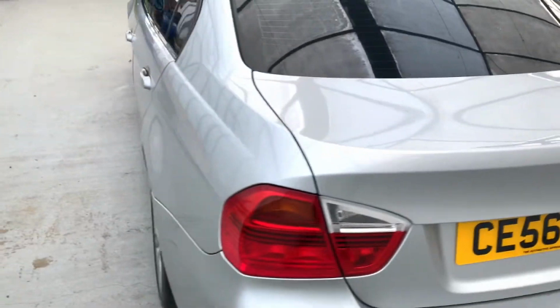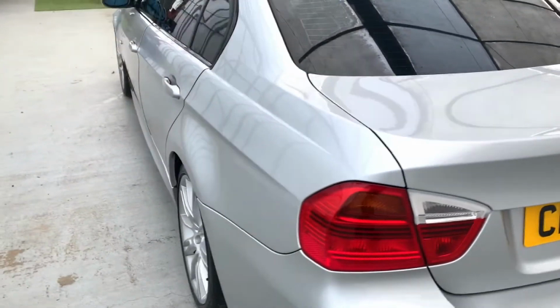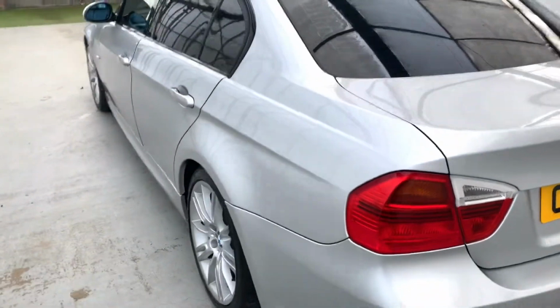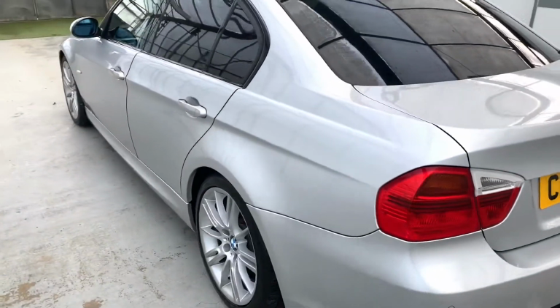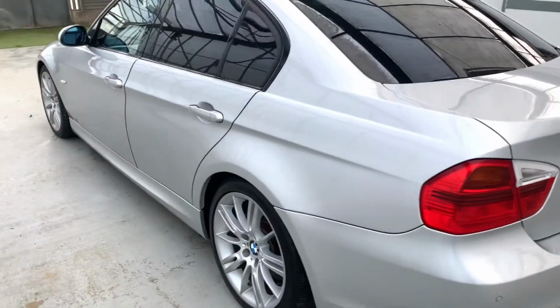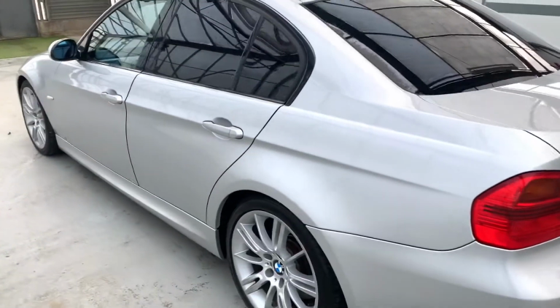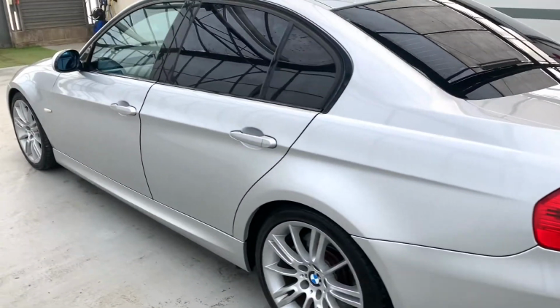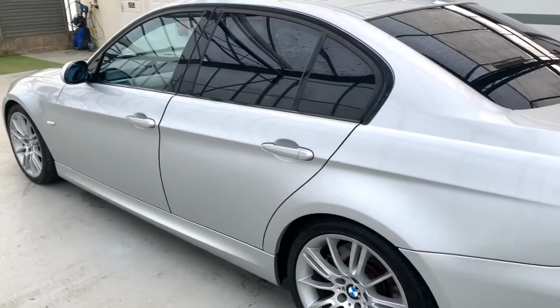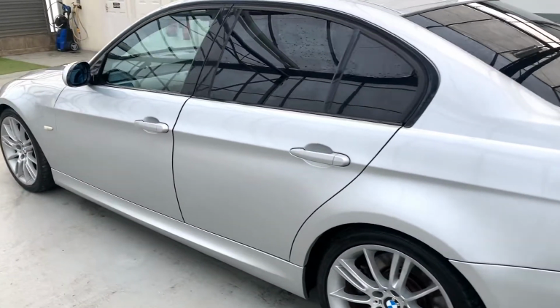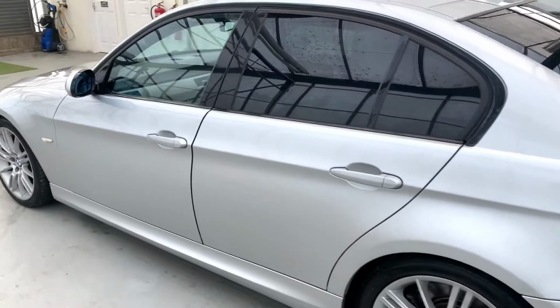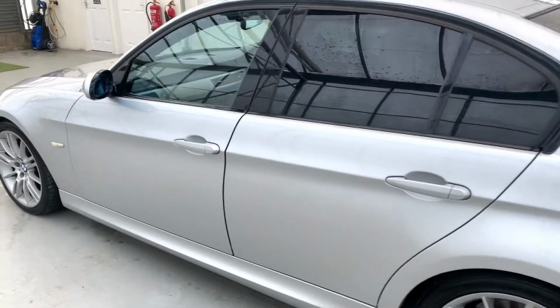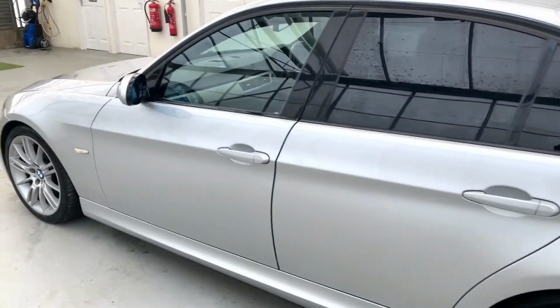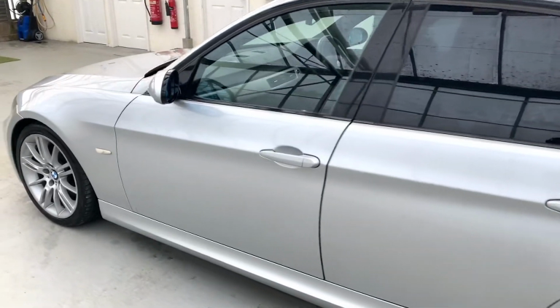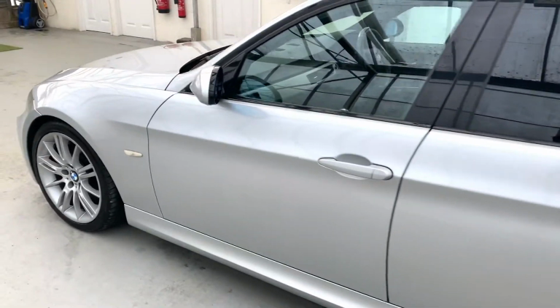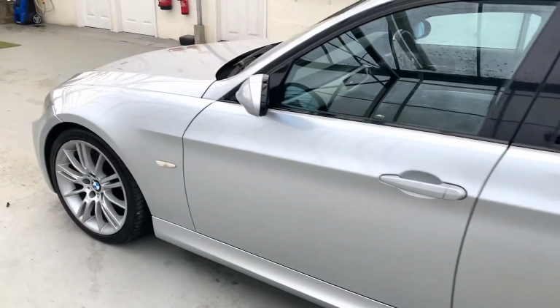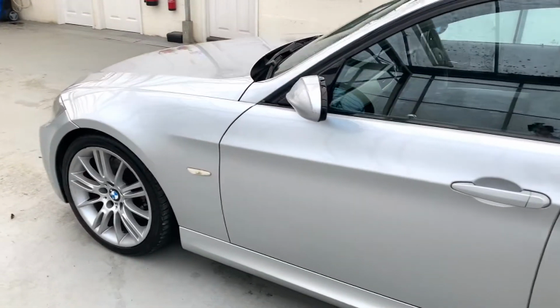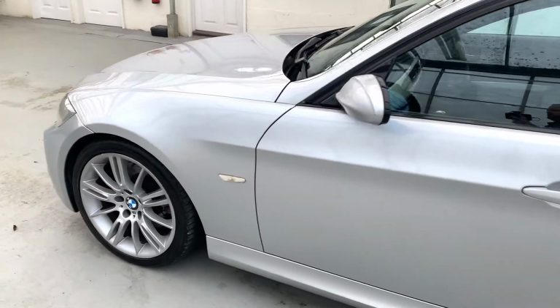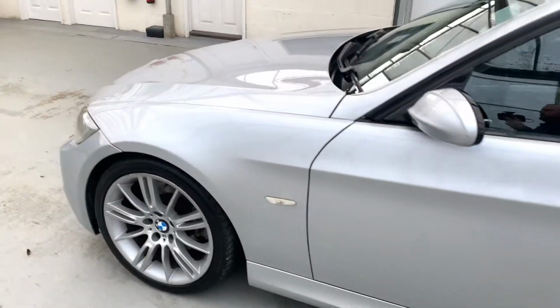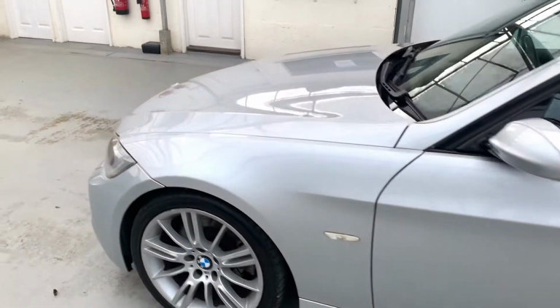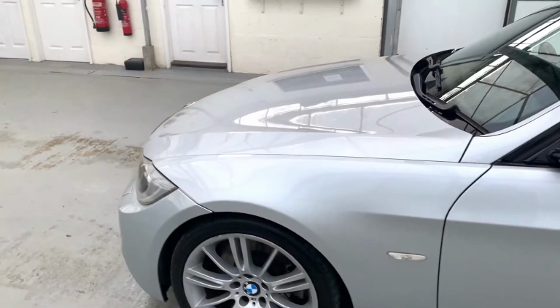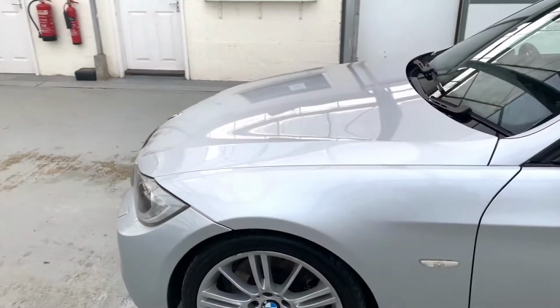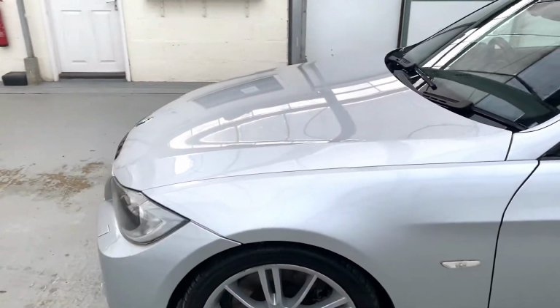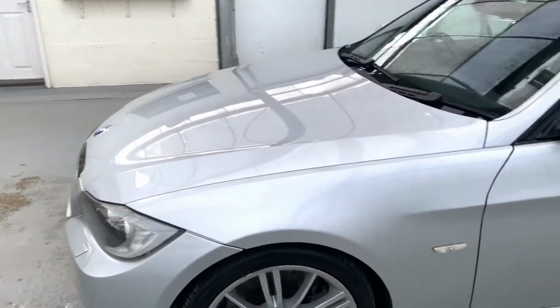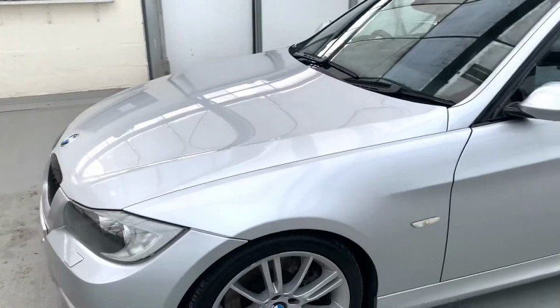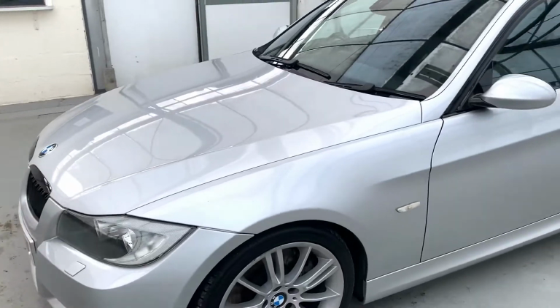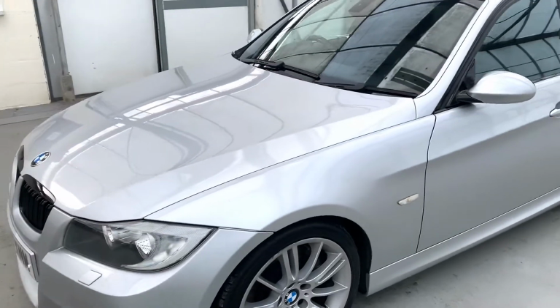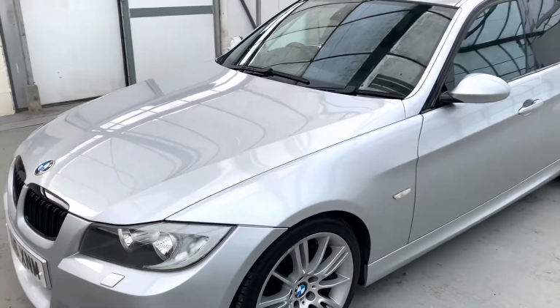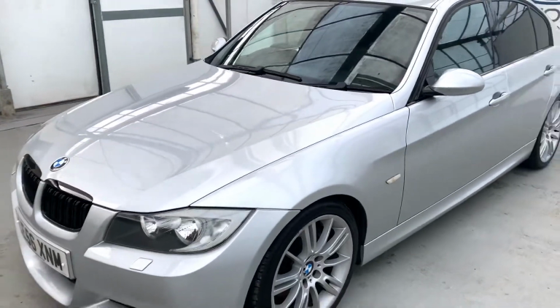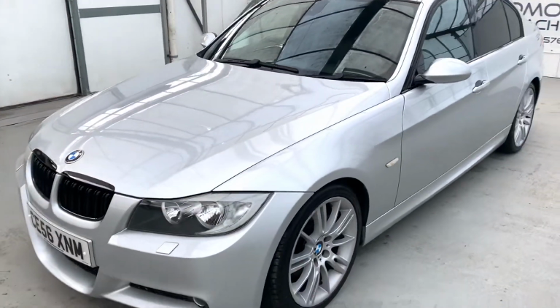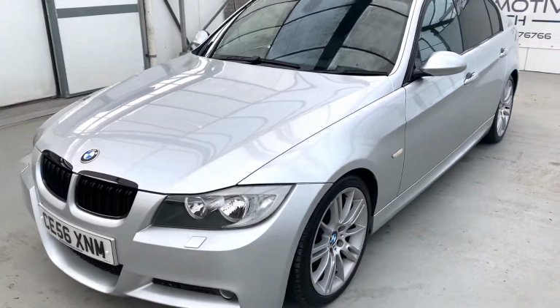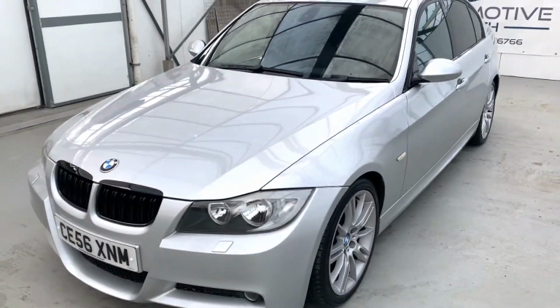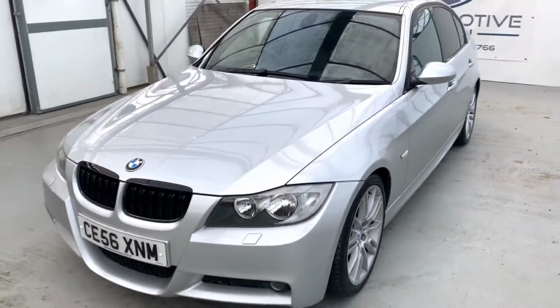All in all this is a really good car, very good to drive. It's the M Sport, so you've got firmer suspension mixed with that lovely straight-six diesel engine — it's really good fun.